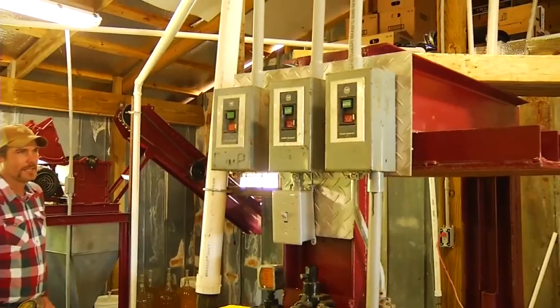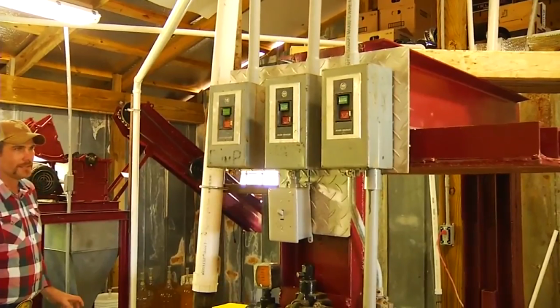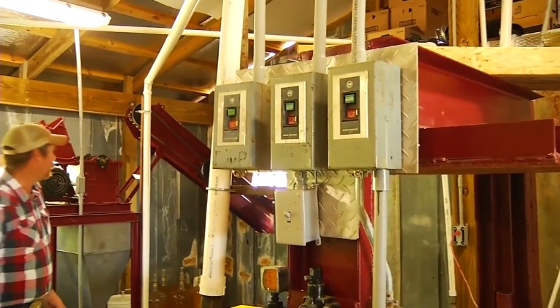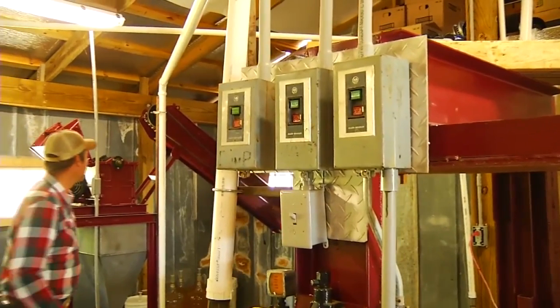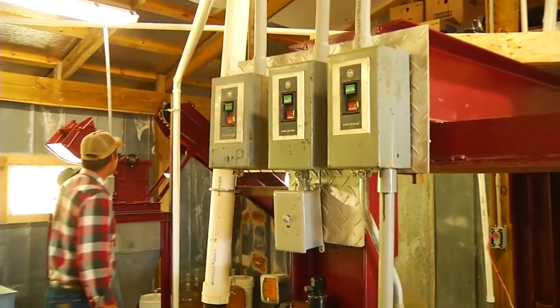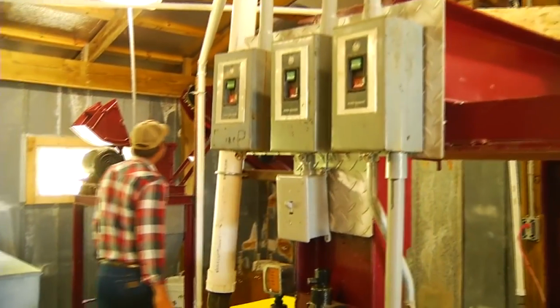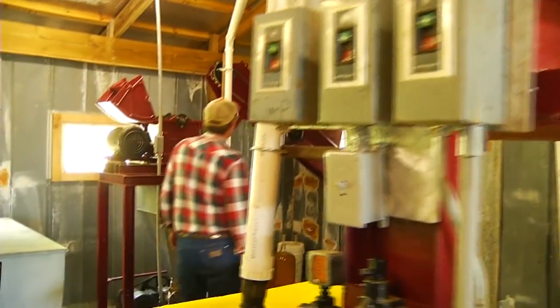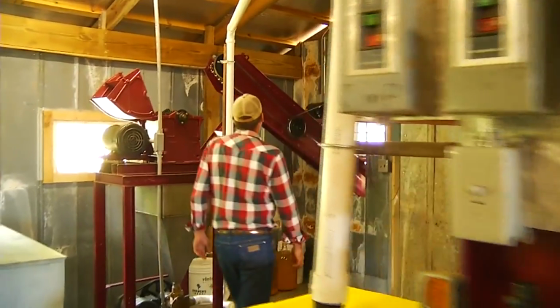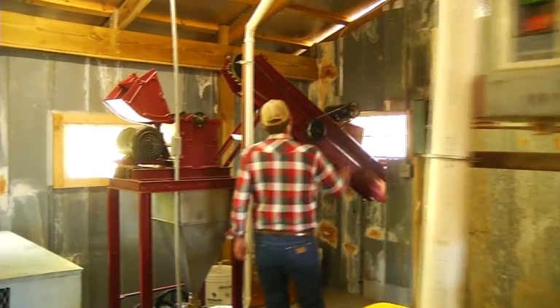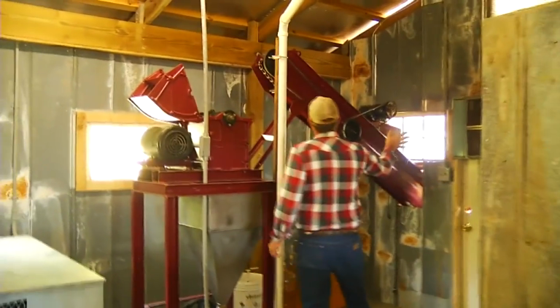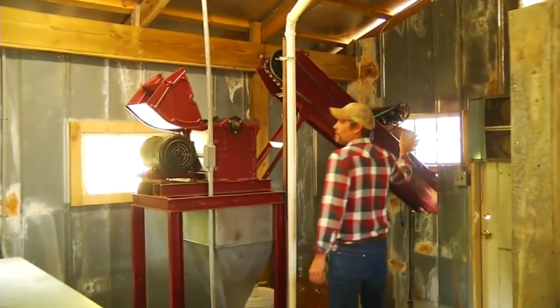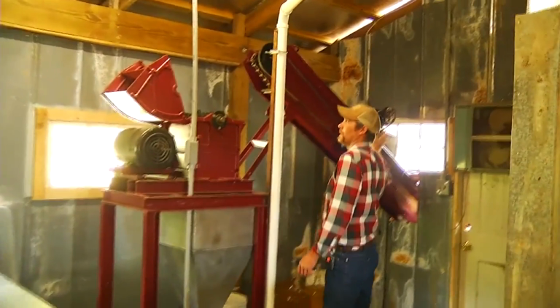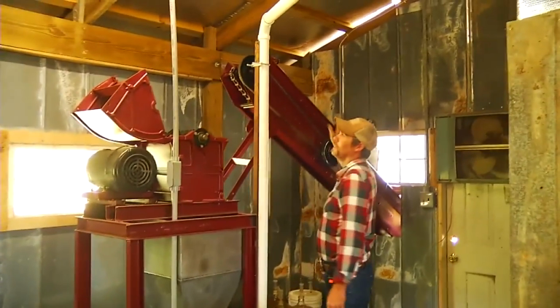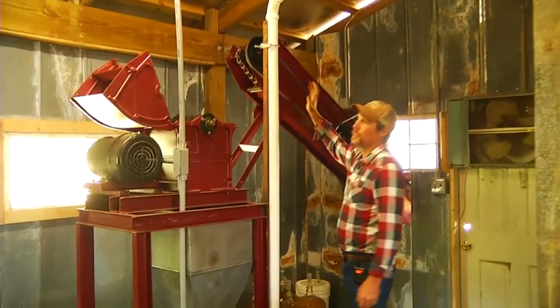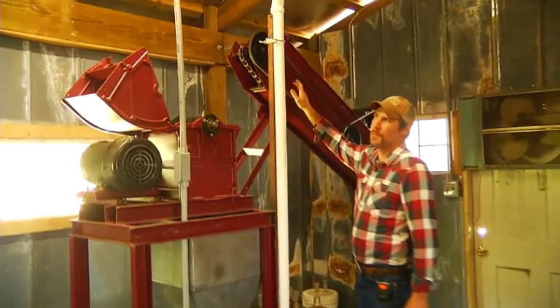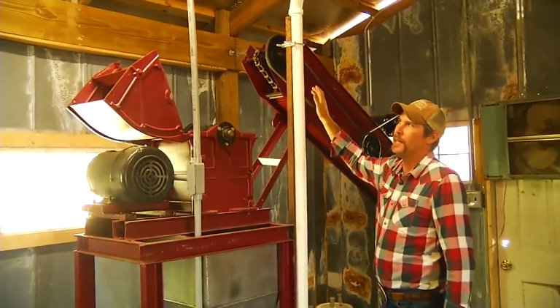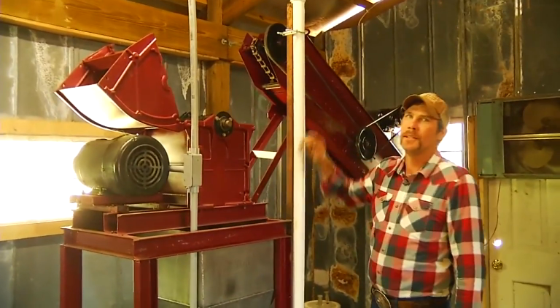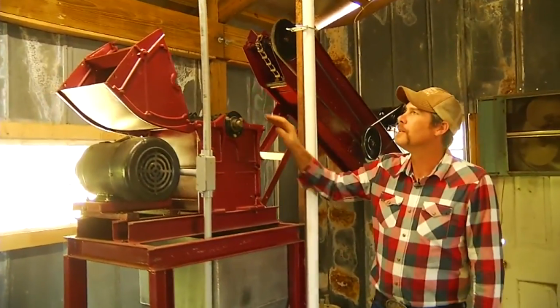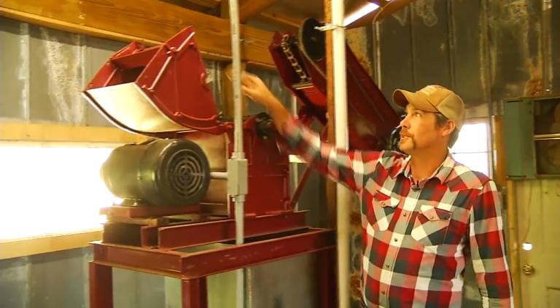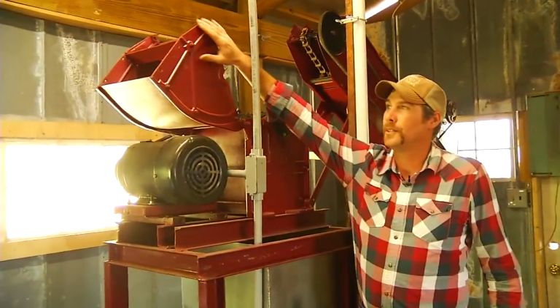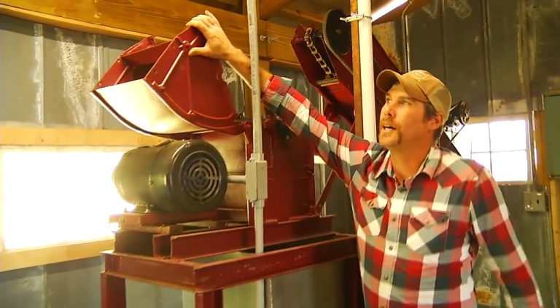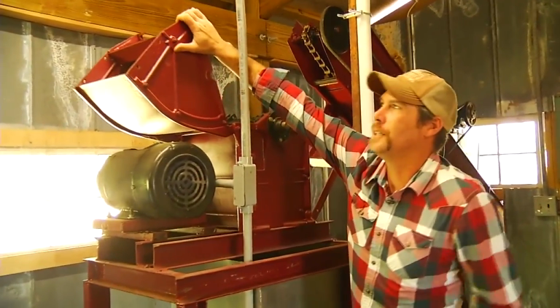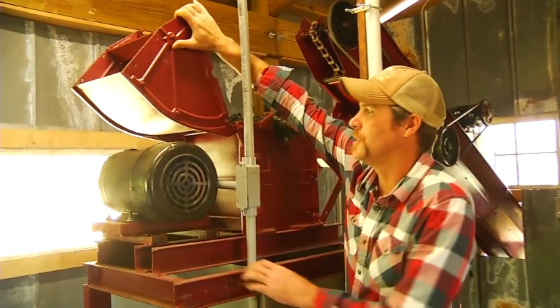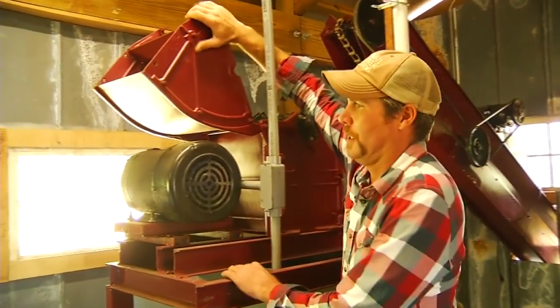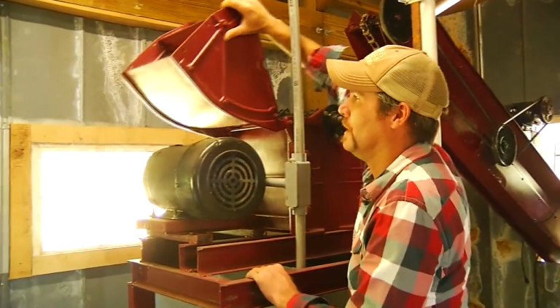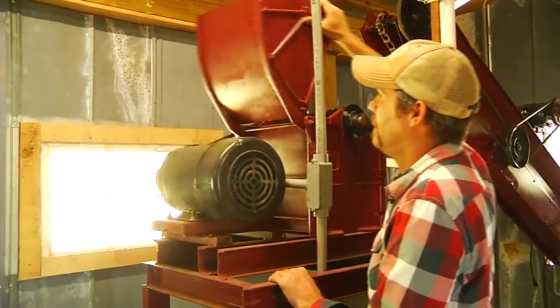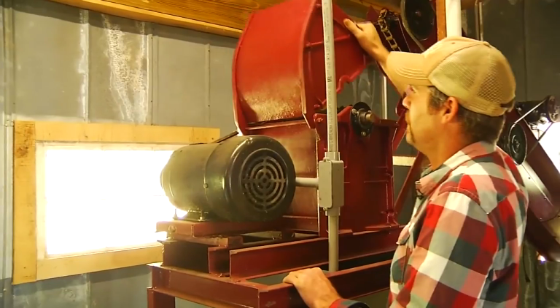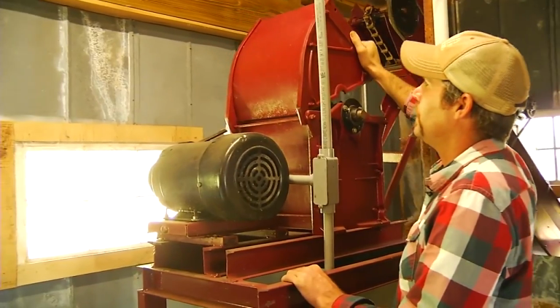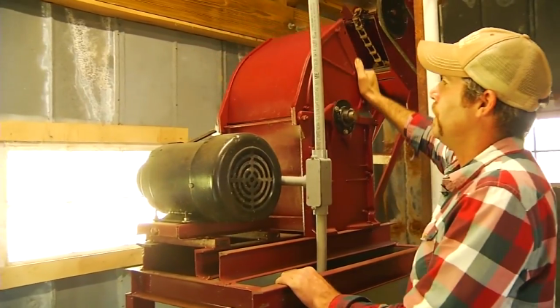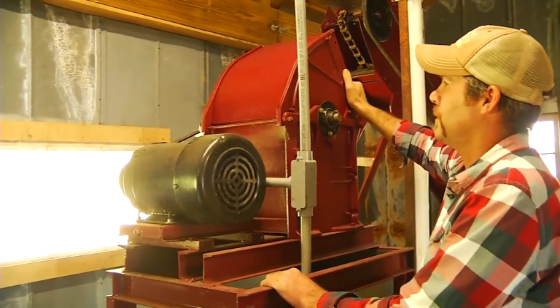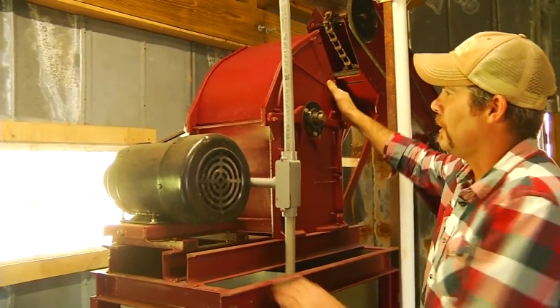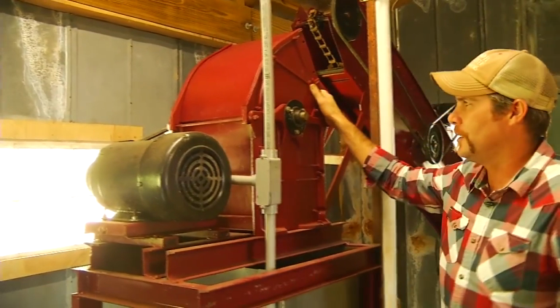All right, this is our cider press. We bring our apples through the apple washer over there, comes up the conveyor, runs down through the grinder here, which is a typical hammer mill style grinder.